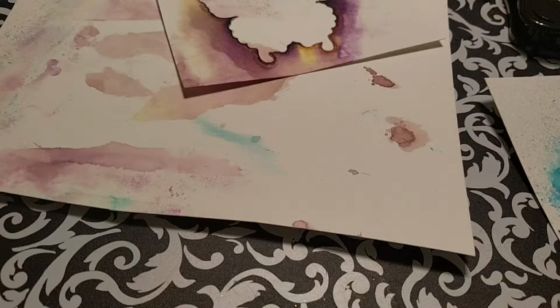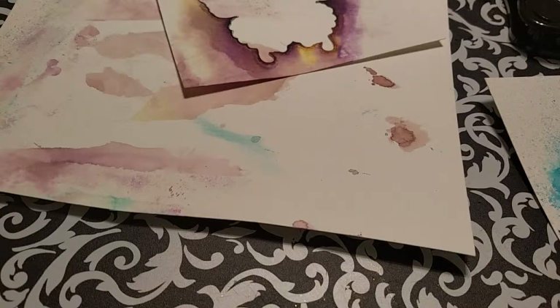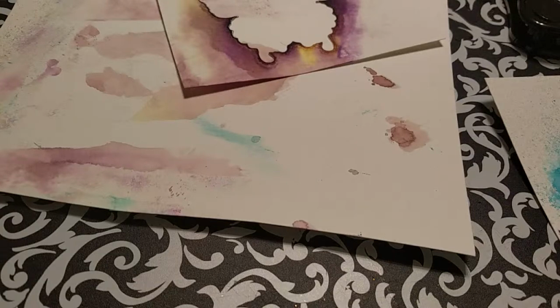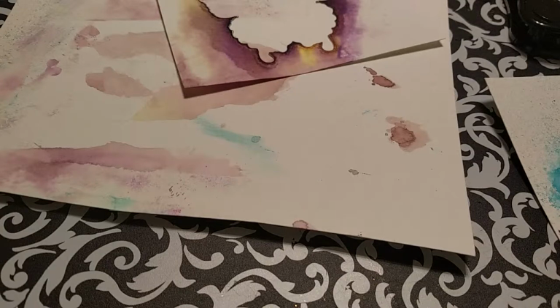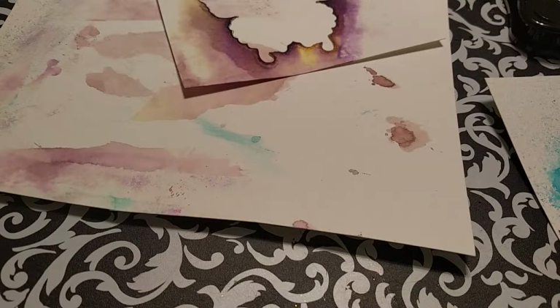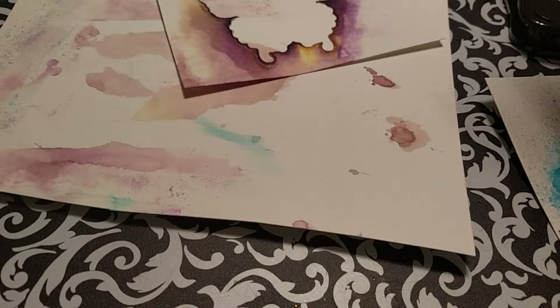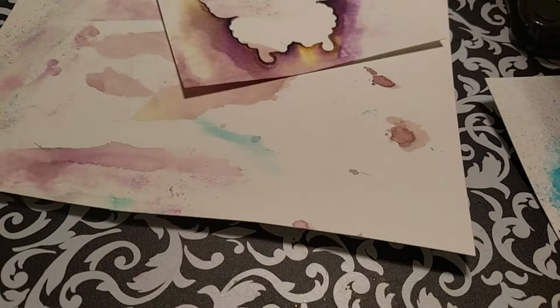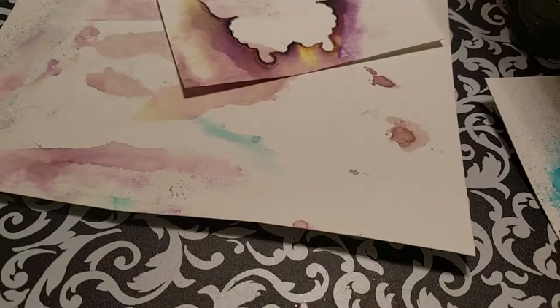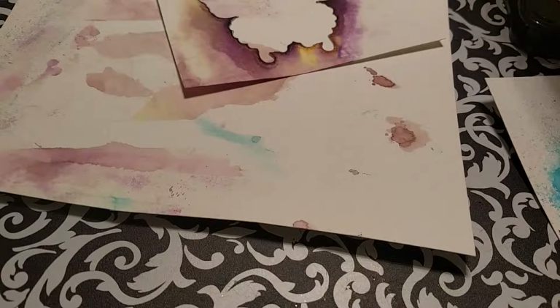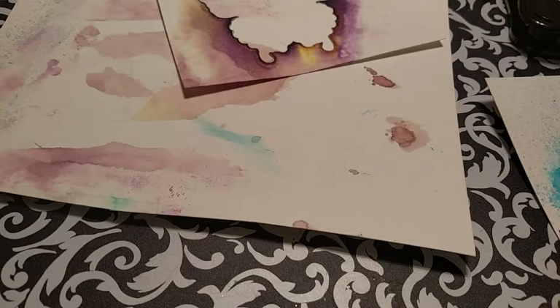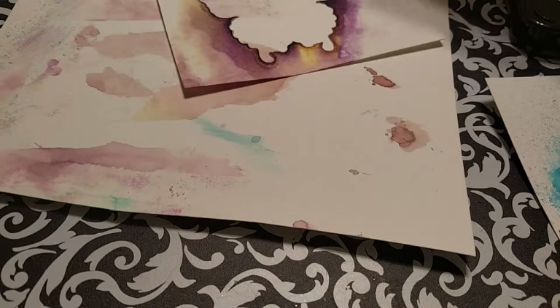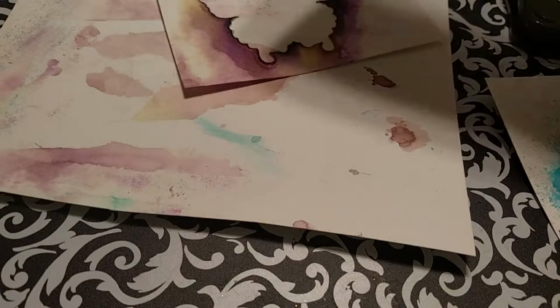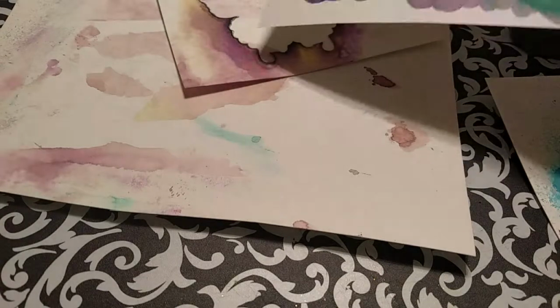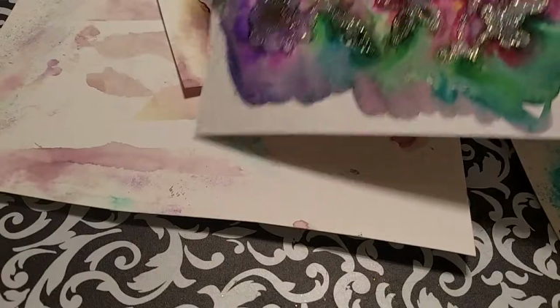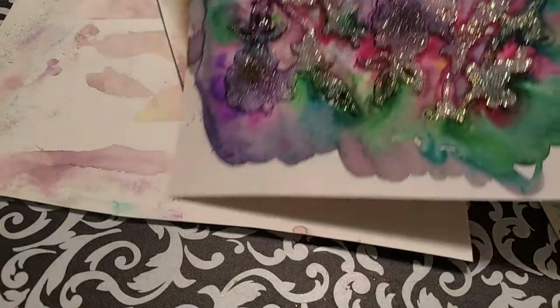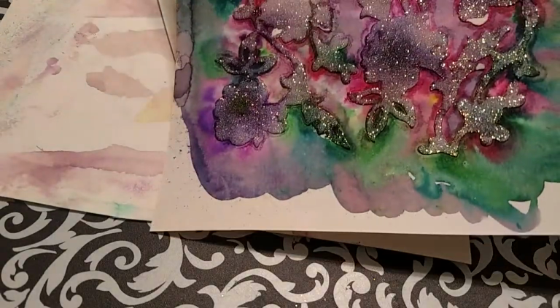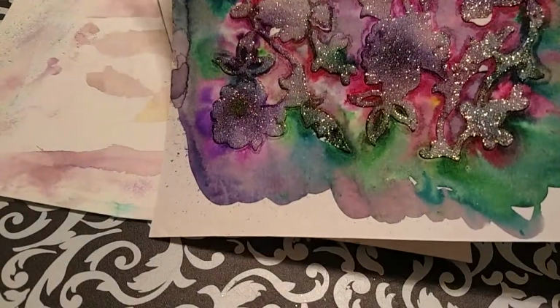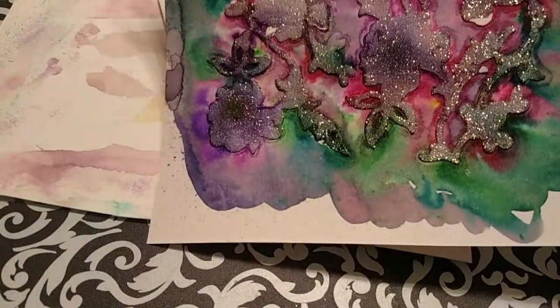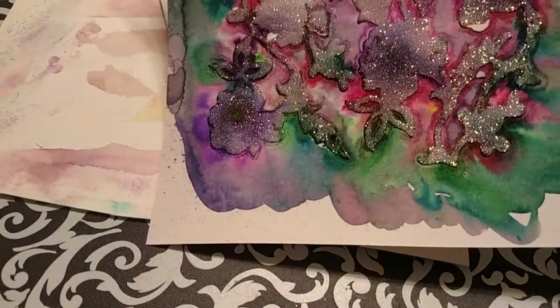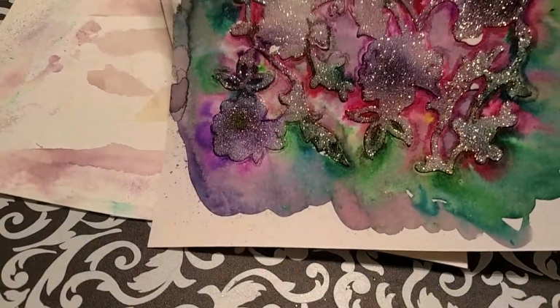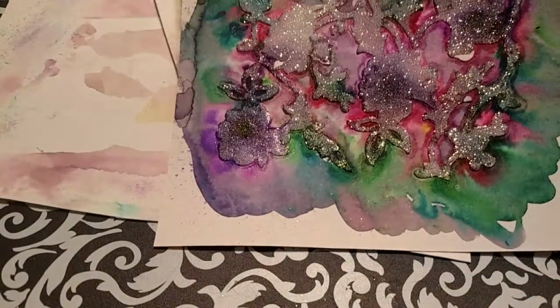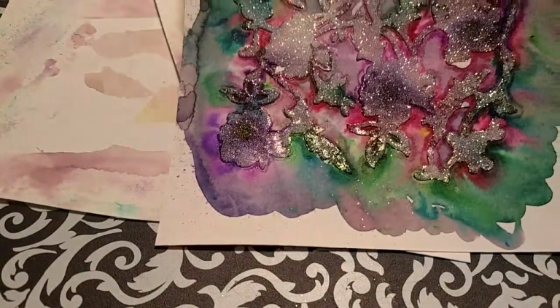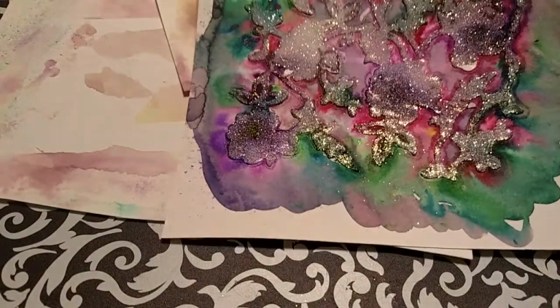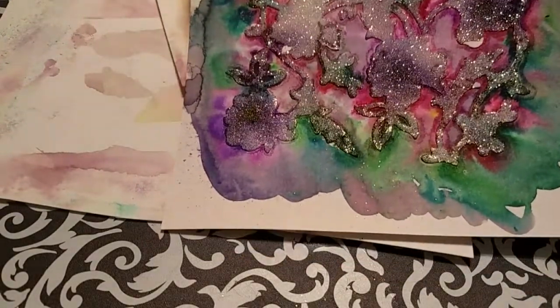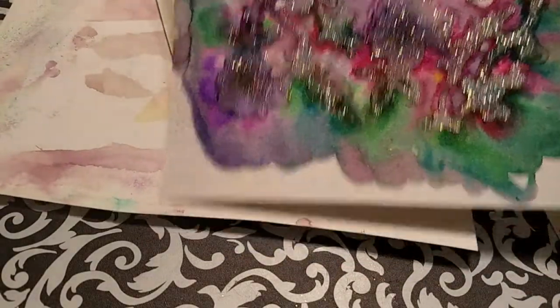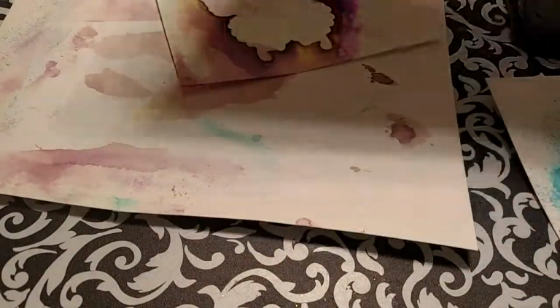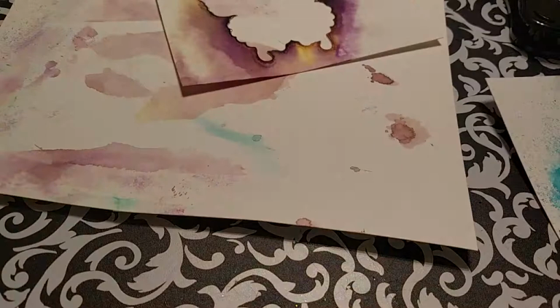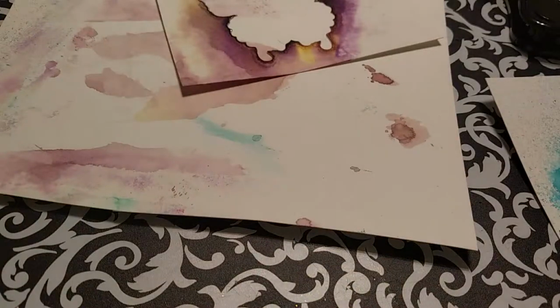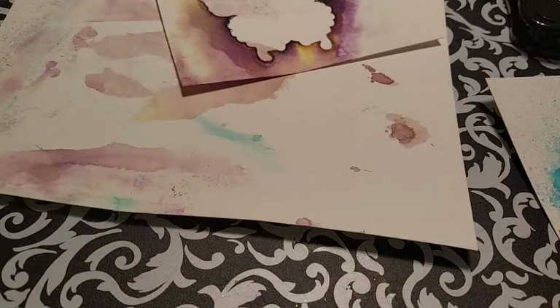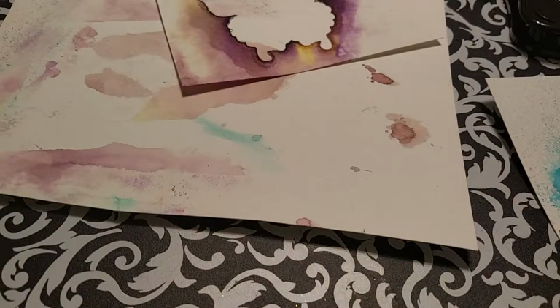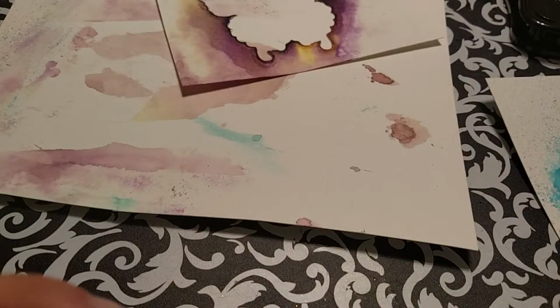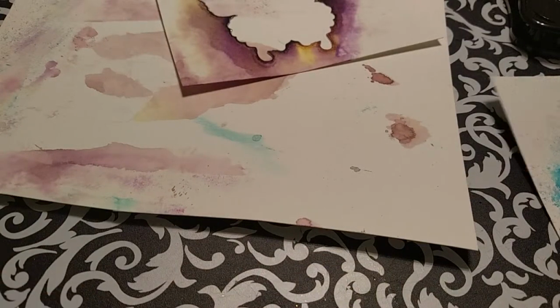I wanted to do a follow-up — I couldn't help it, I couldn't stop with this one. I wanted to see if I could make something a little nicer, and I think I did.